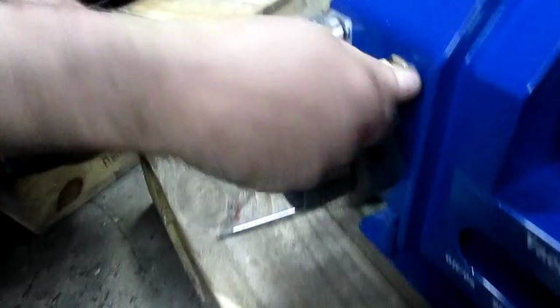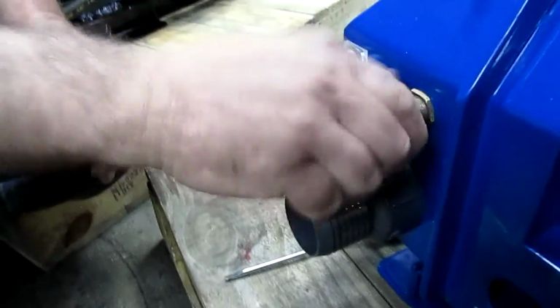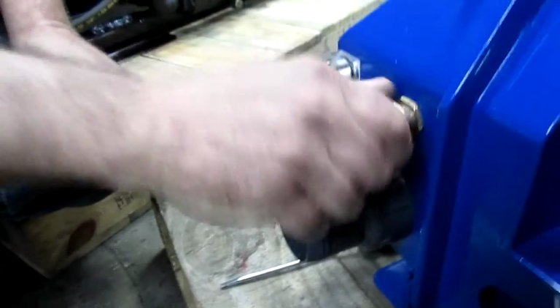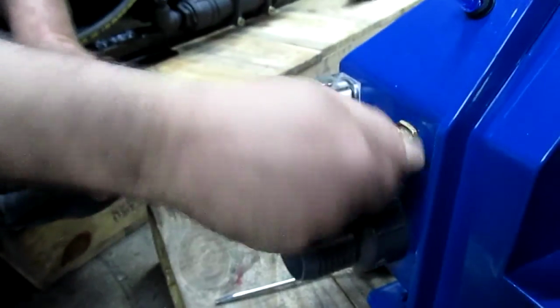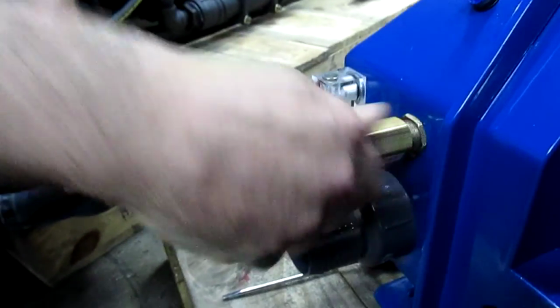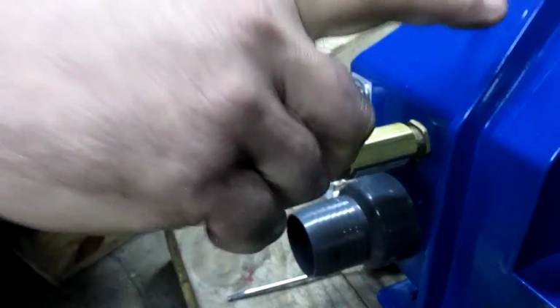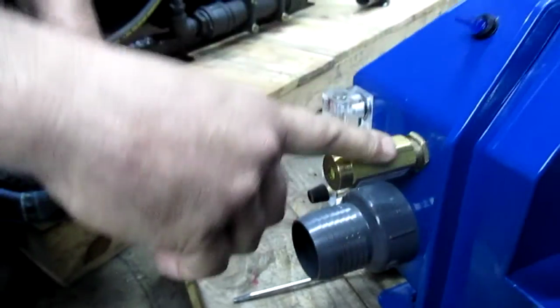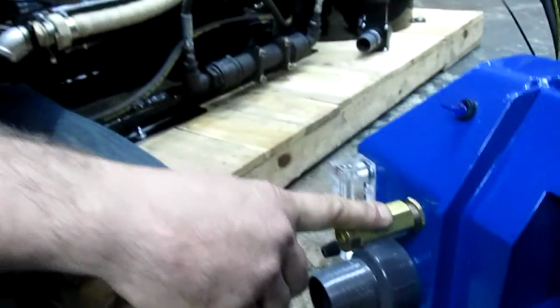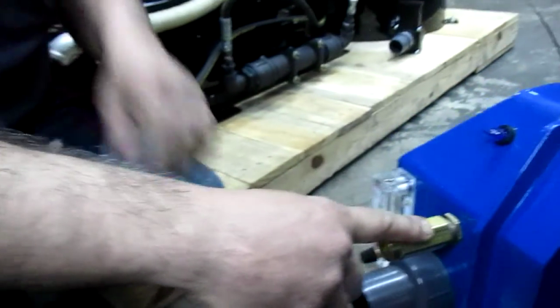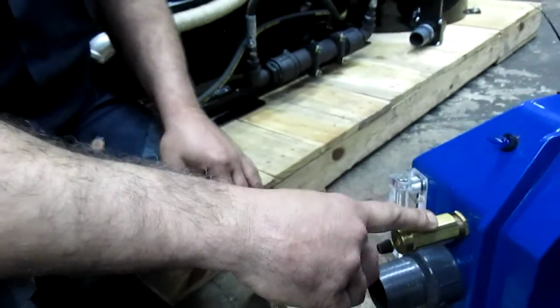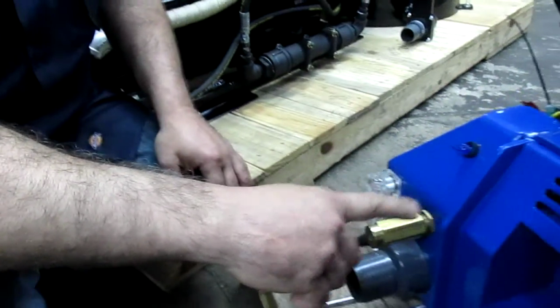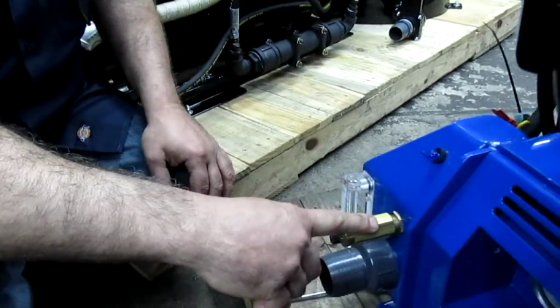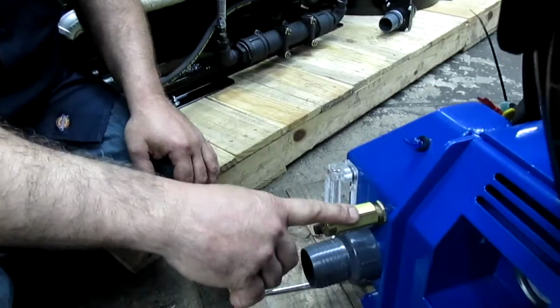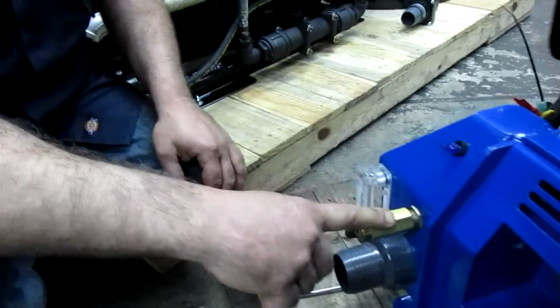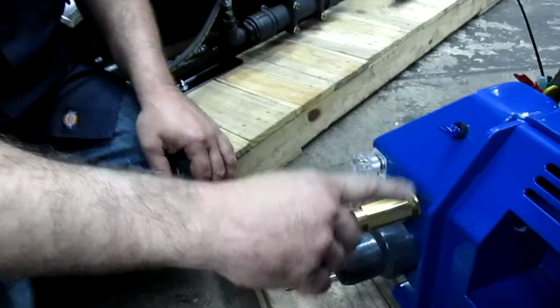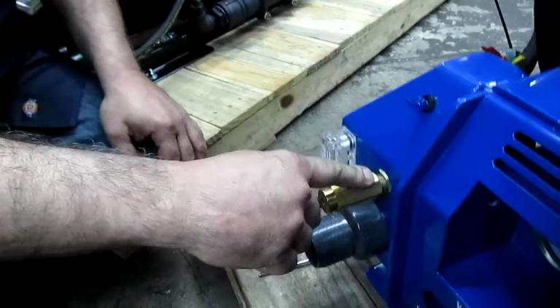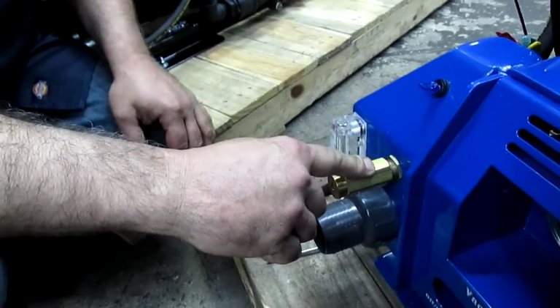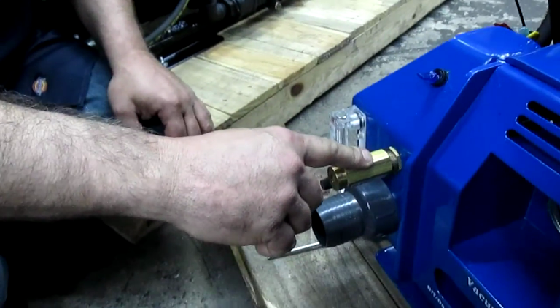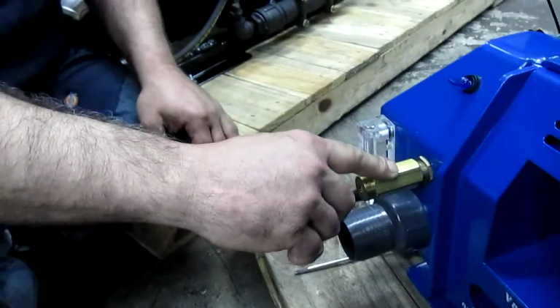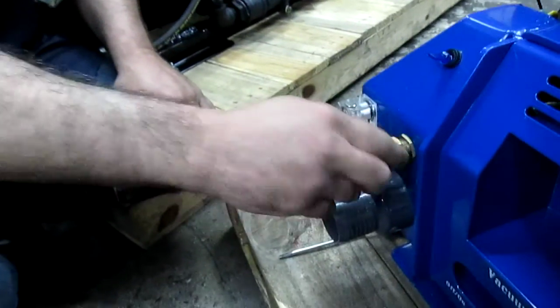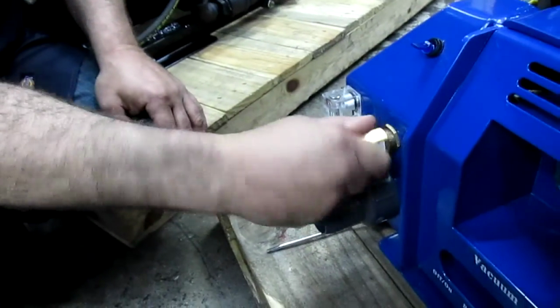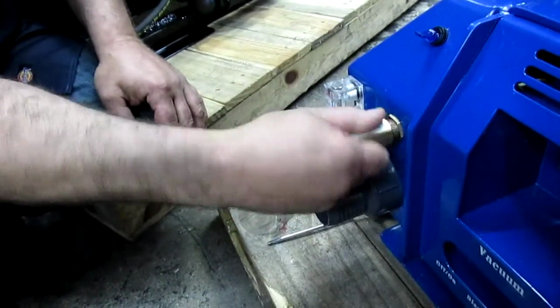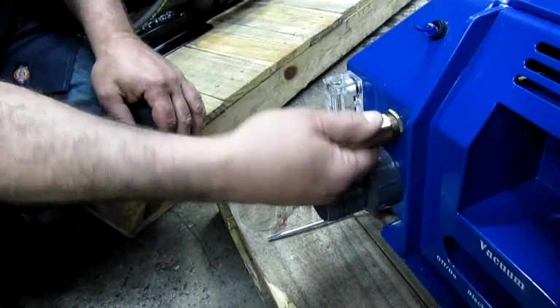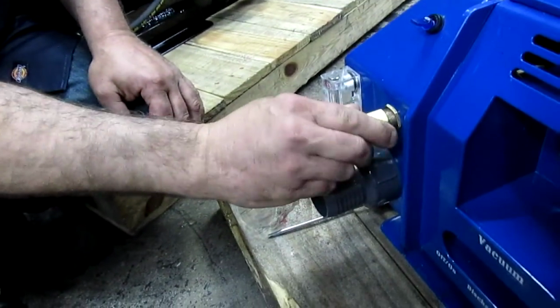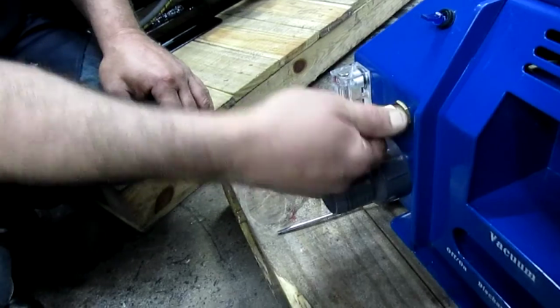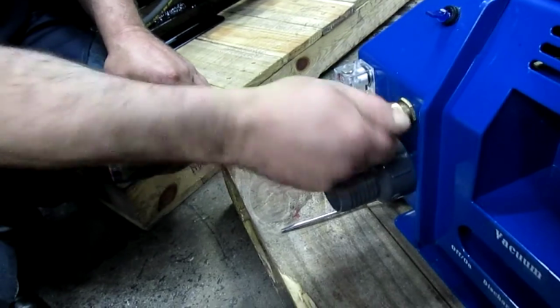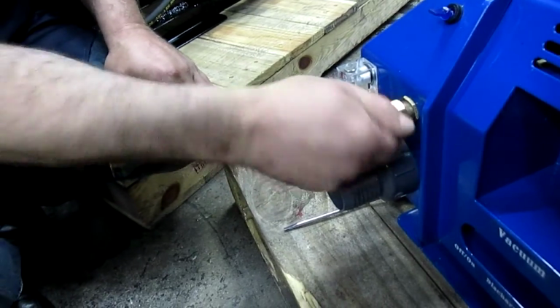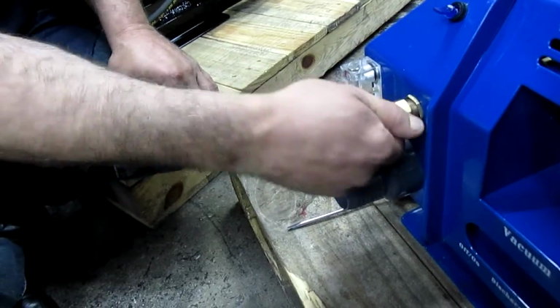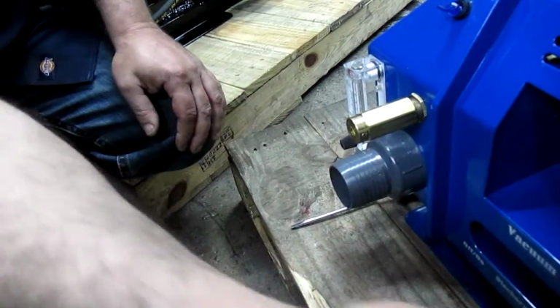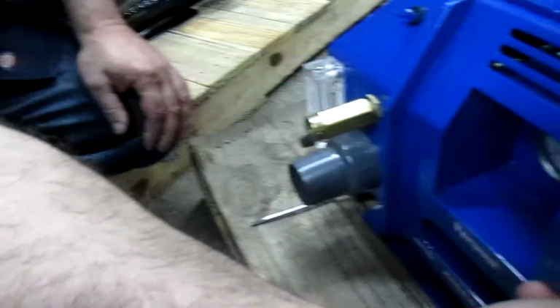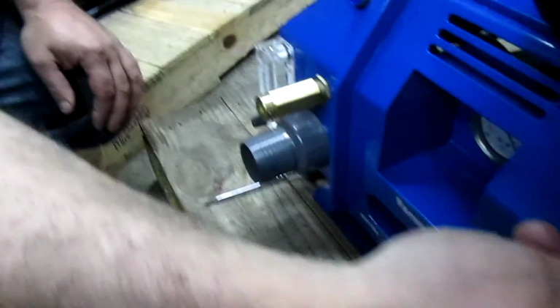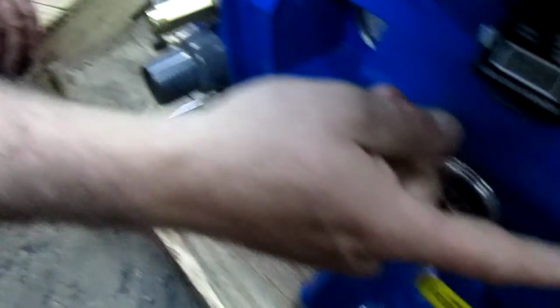Now let's say the thrust plate was correct and okay, but we still have low pressure. Maybe your pressure regulator is too loose — you may need to turn it clockwise for the pressure to start rising on the gauge.